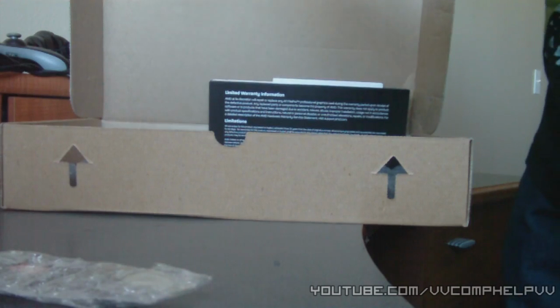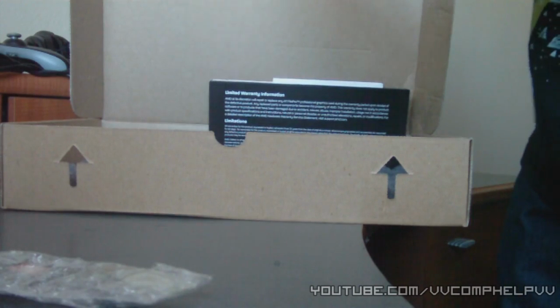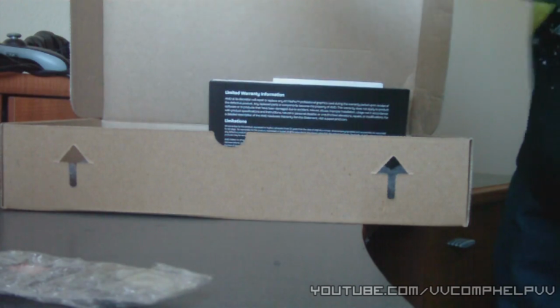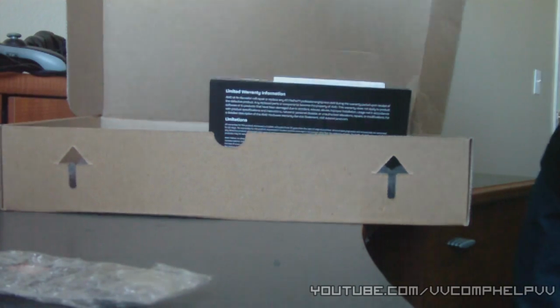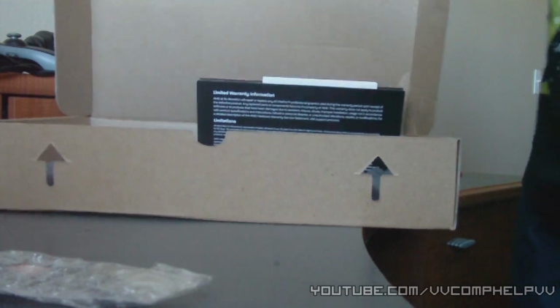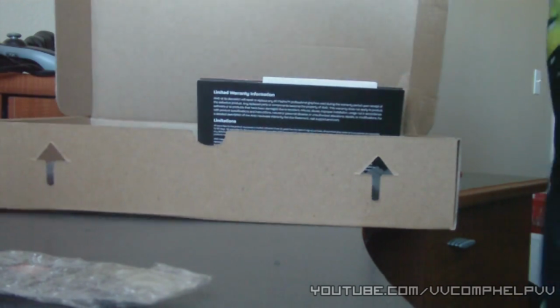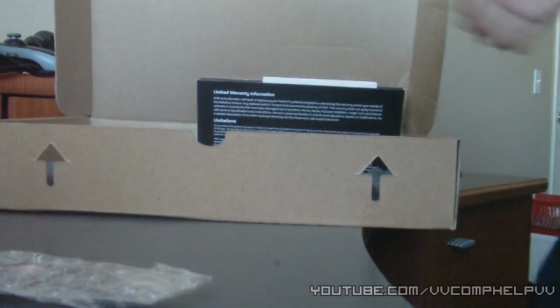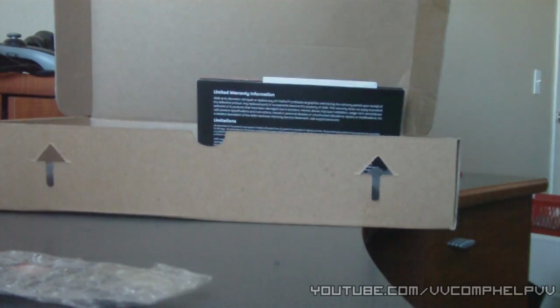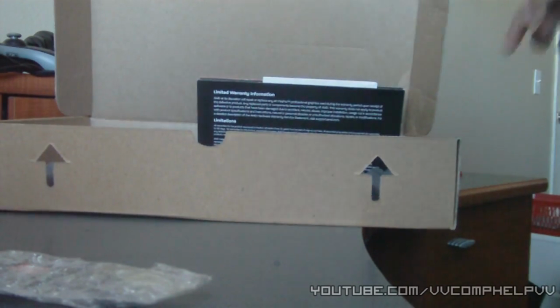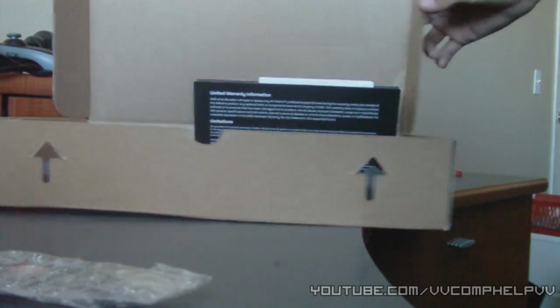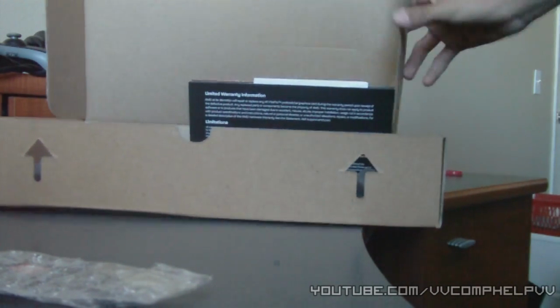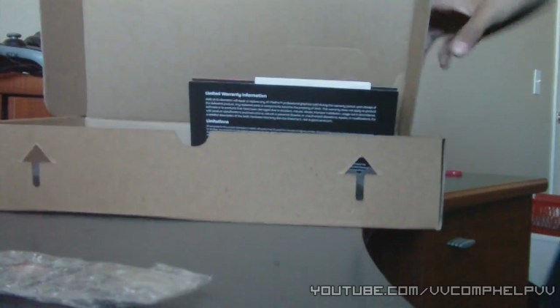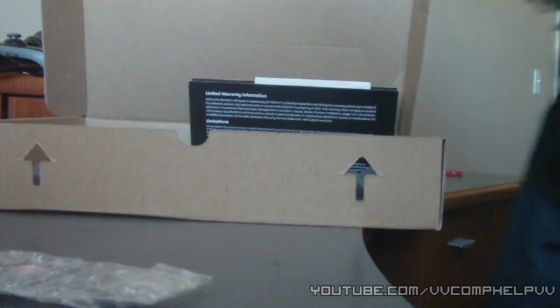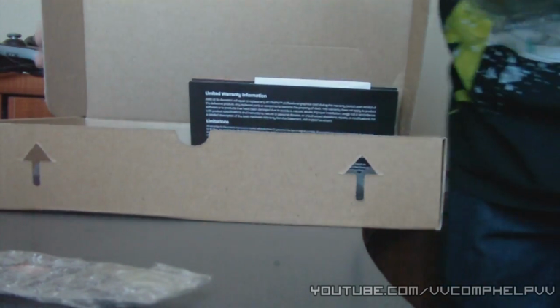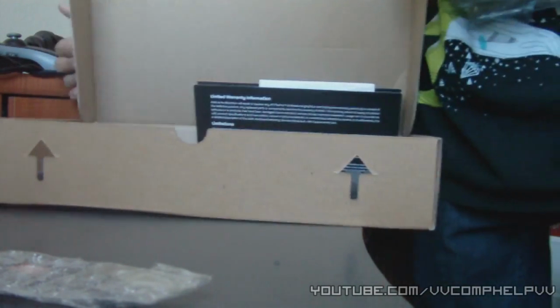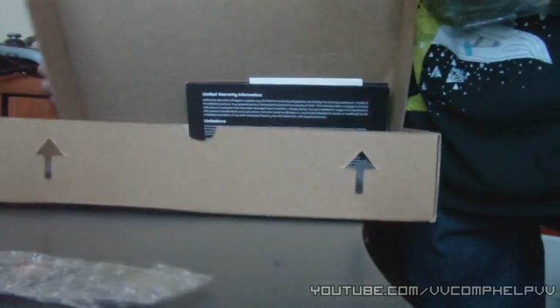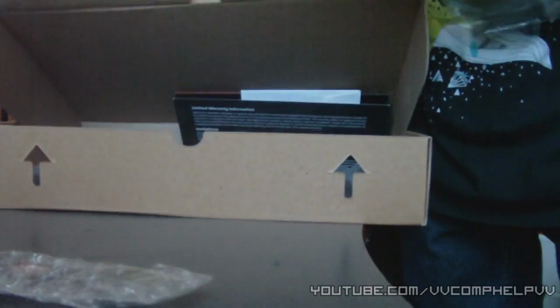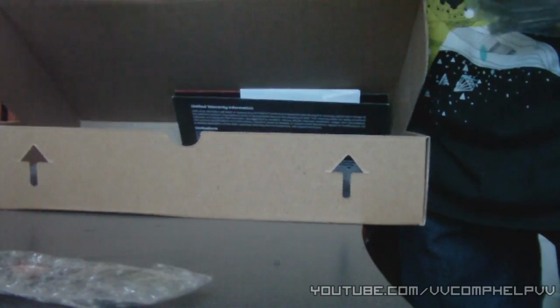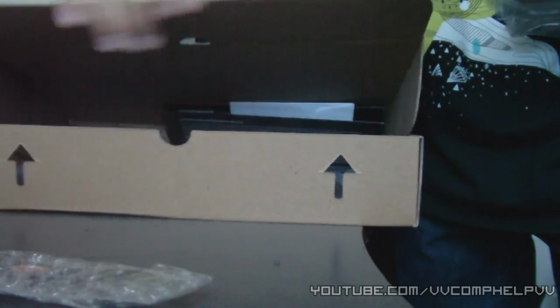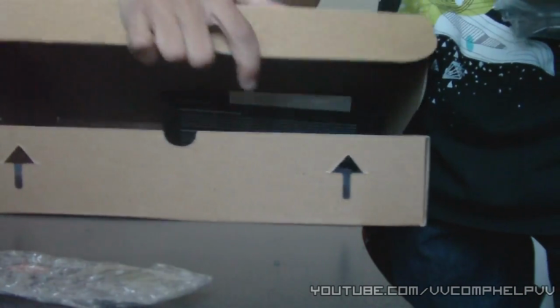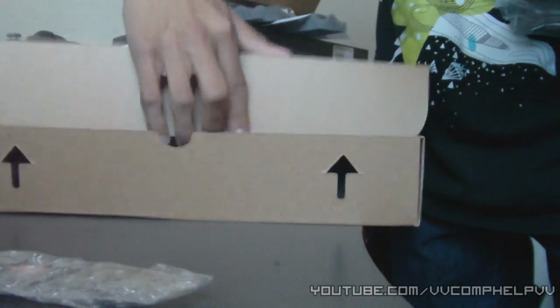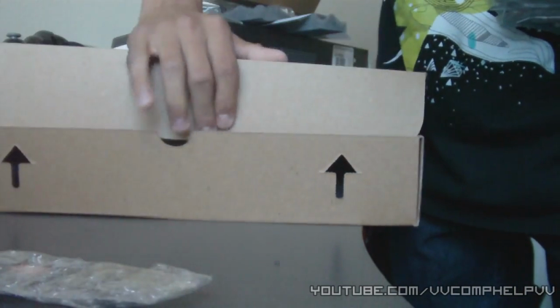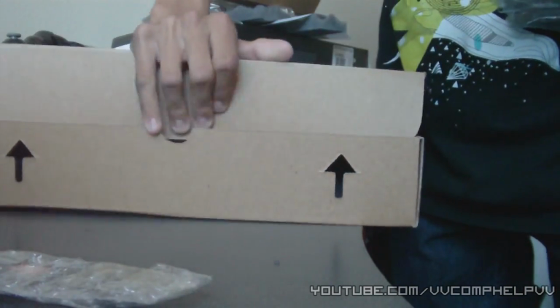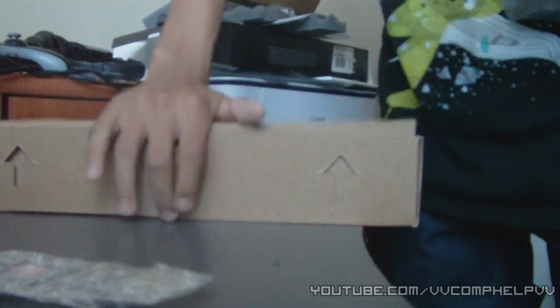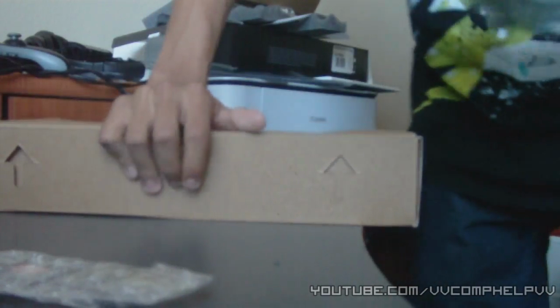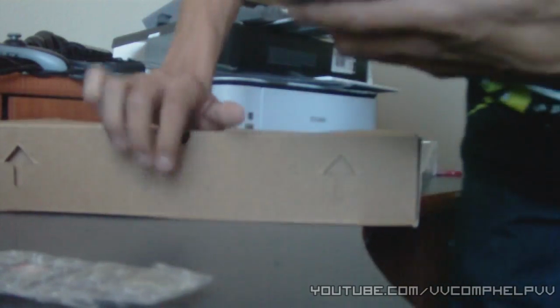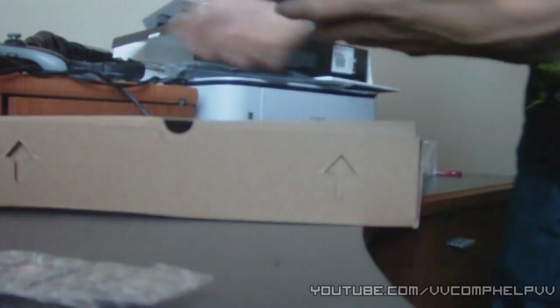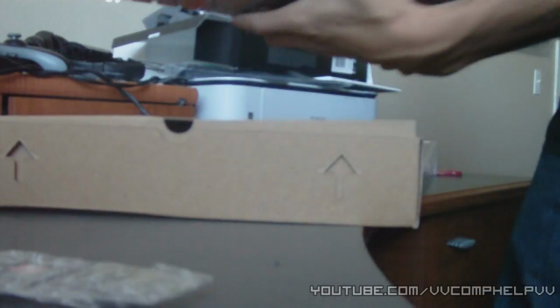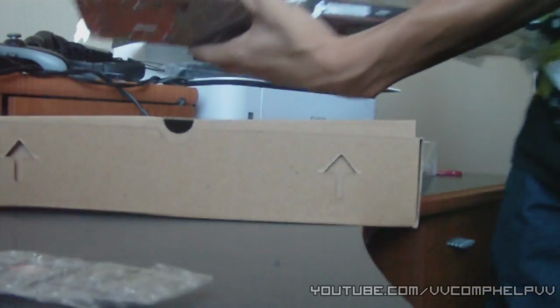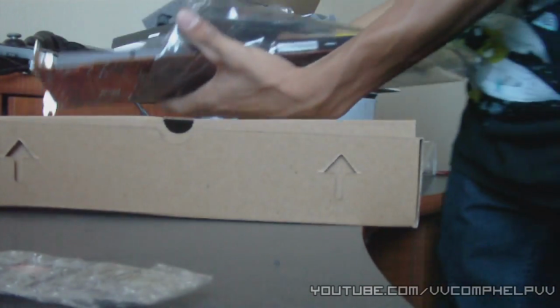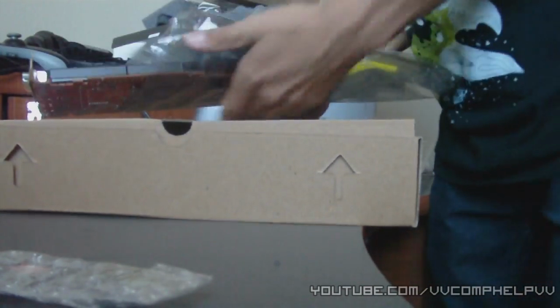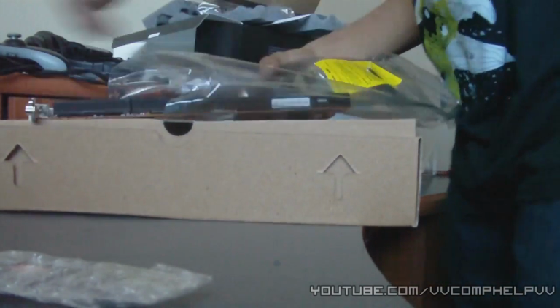Hold on, let me get this box down really quick. Wow, this thing is huge.